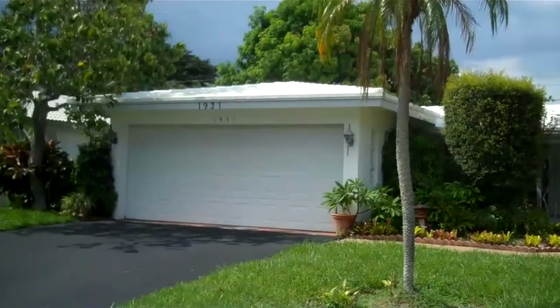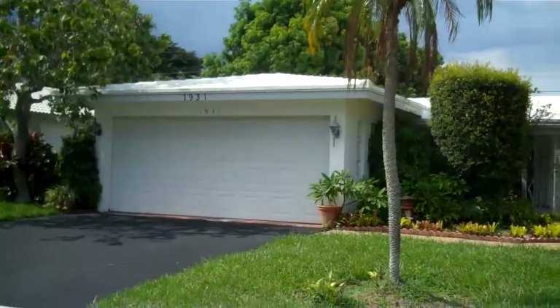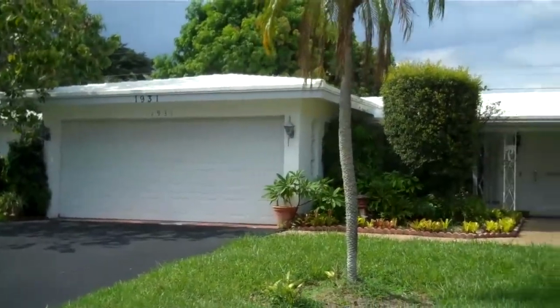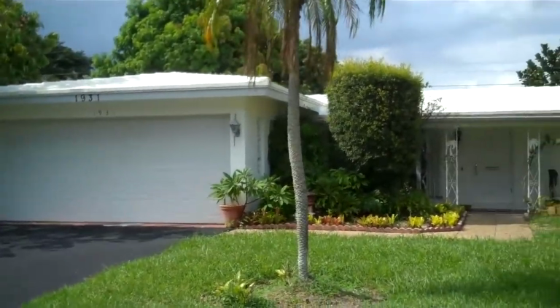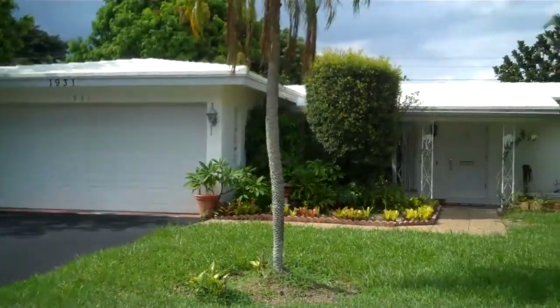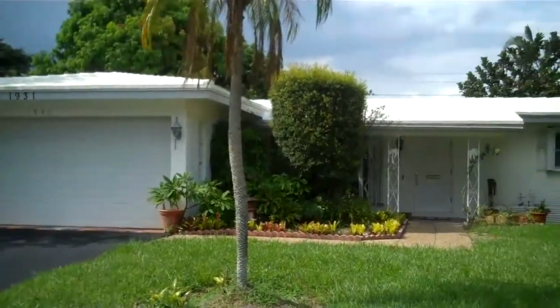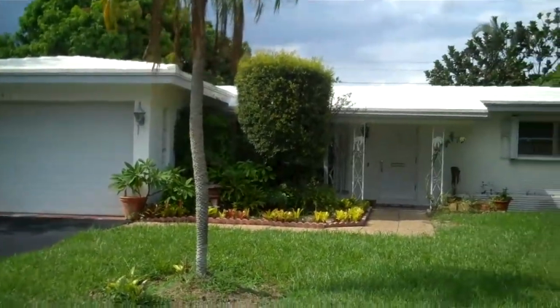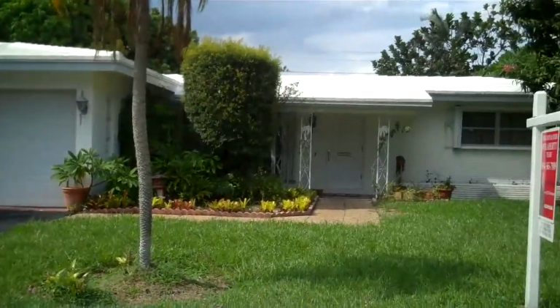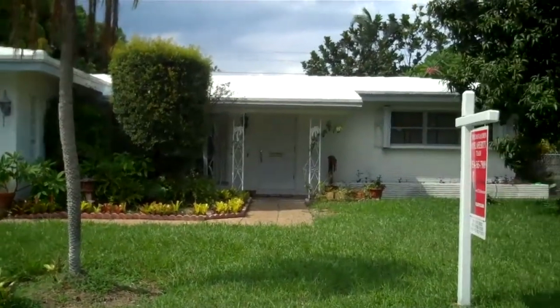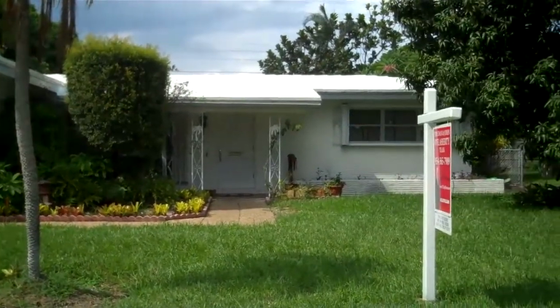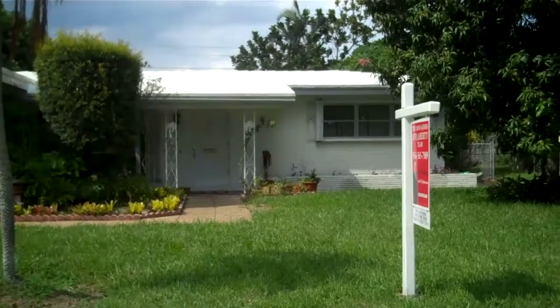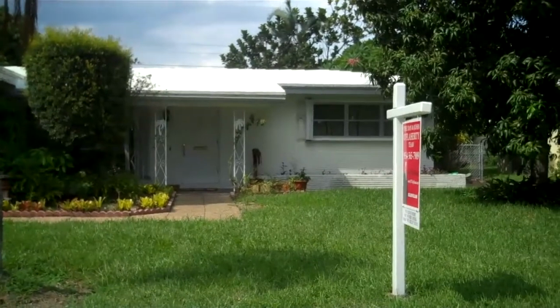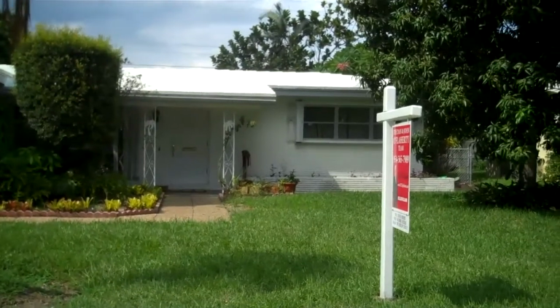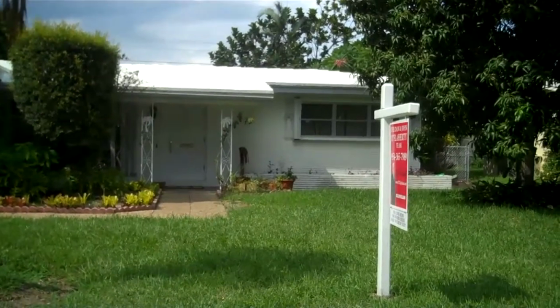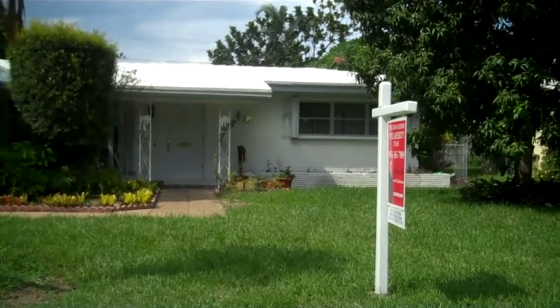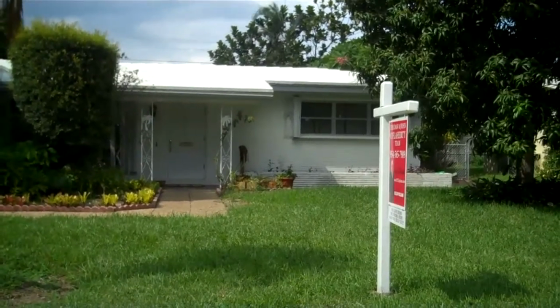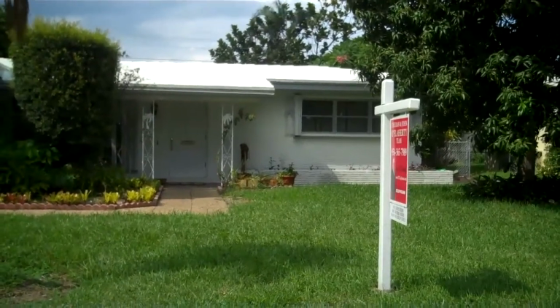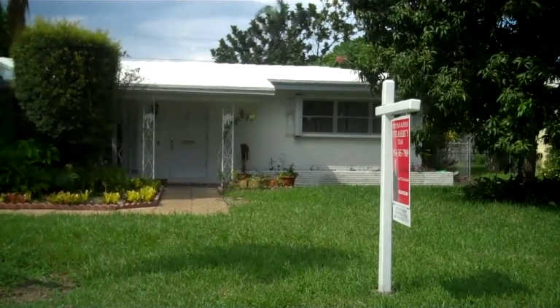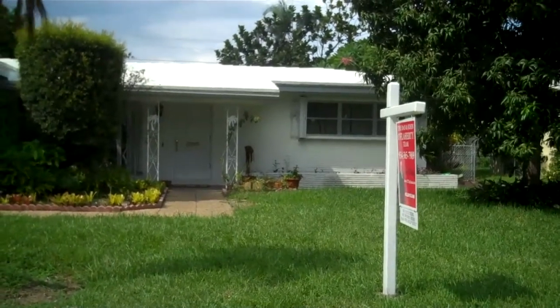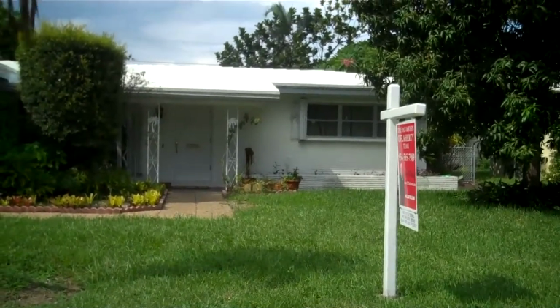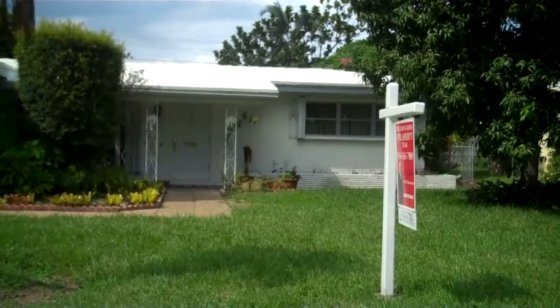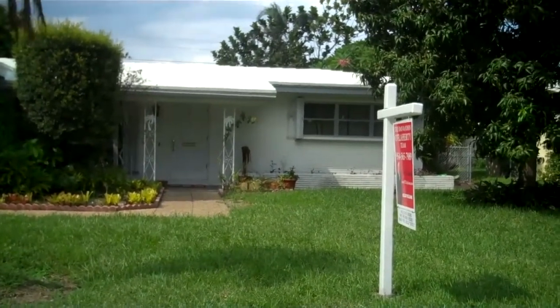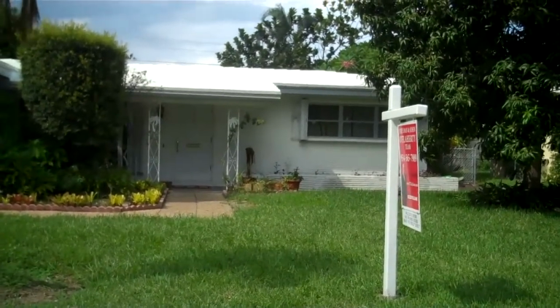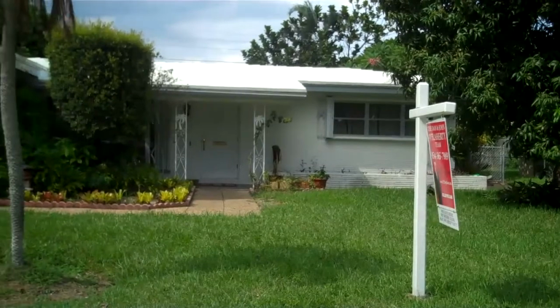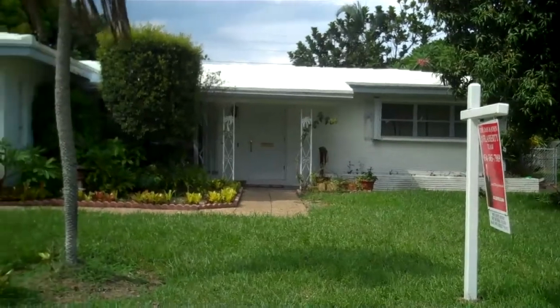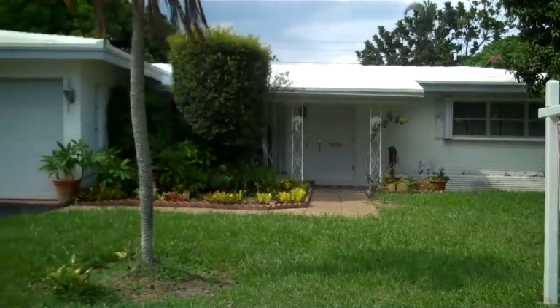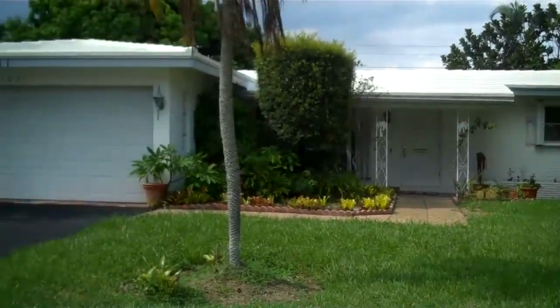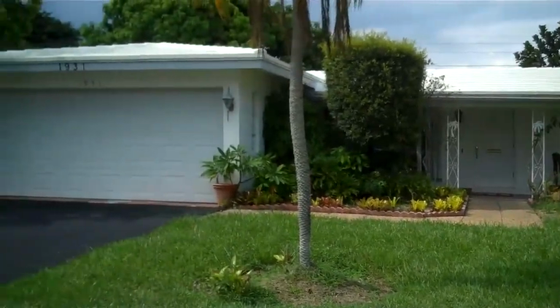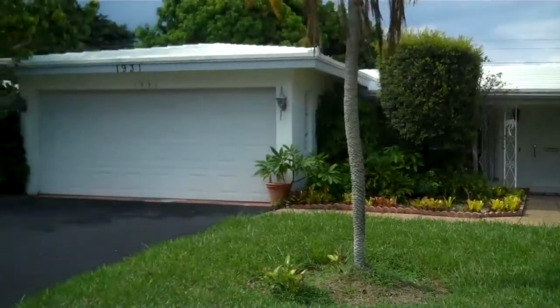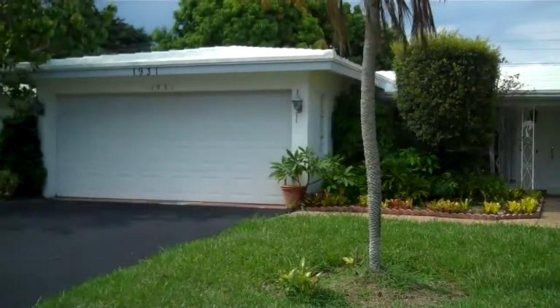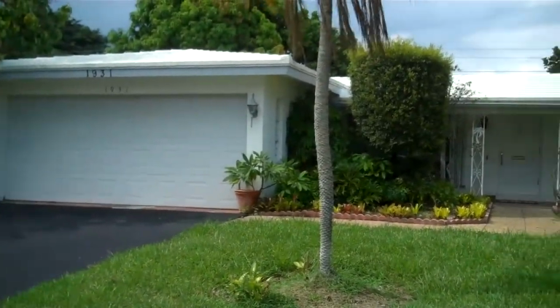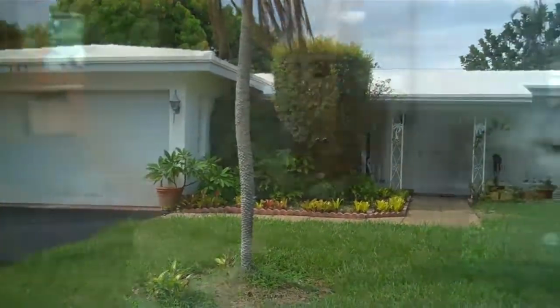Just a couple things to point out on the outside. Every window has a newer accordion hurricane shutter, which is a nice feature. Alright, let's go inside.